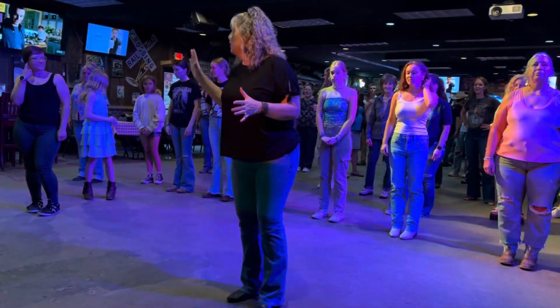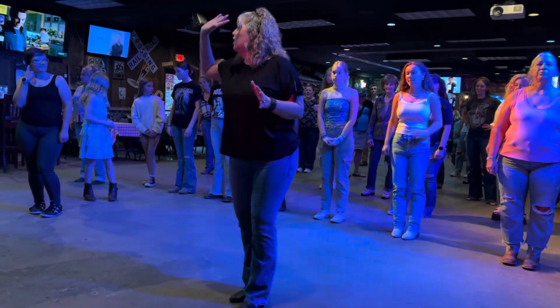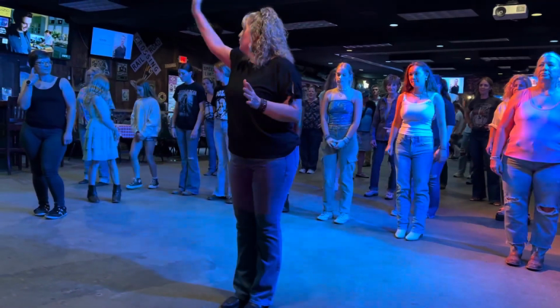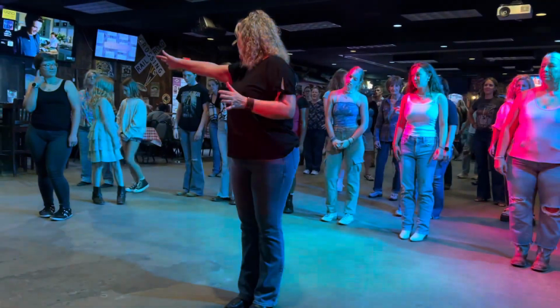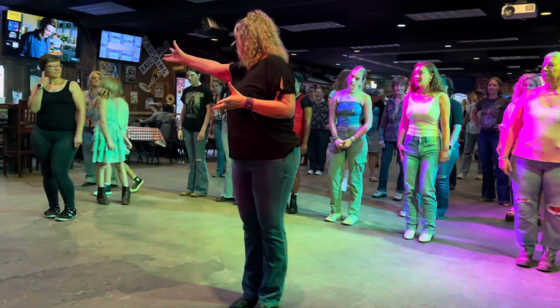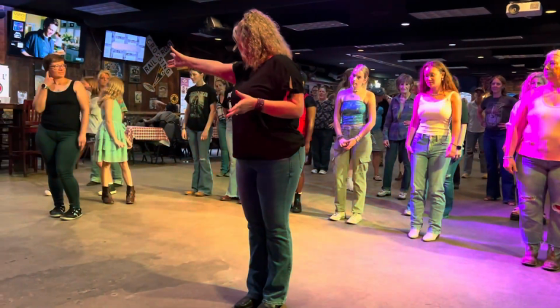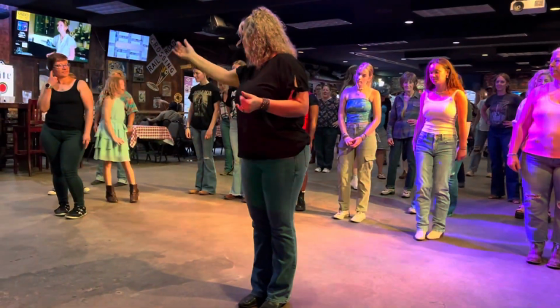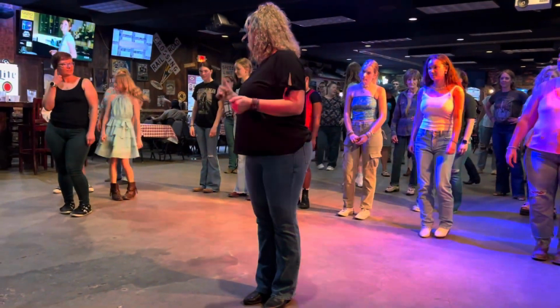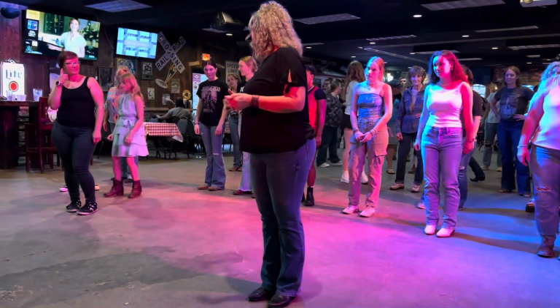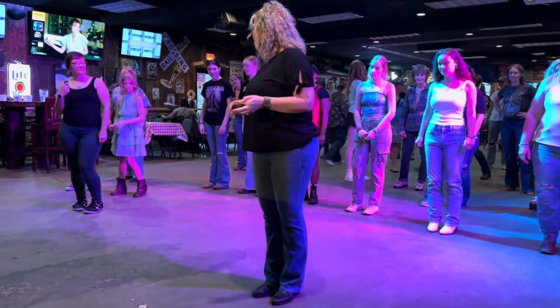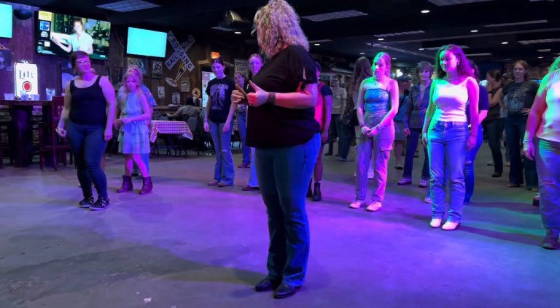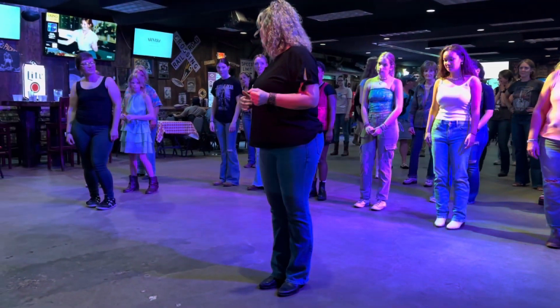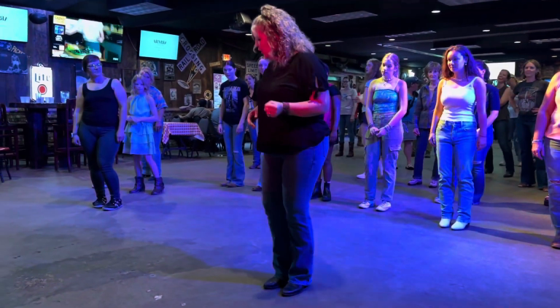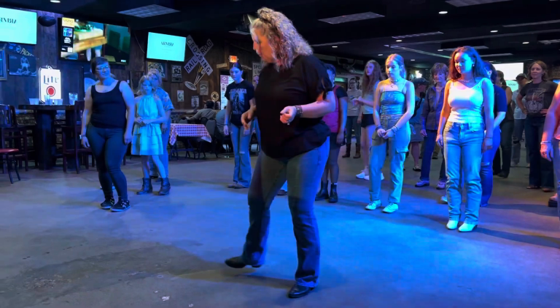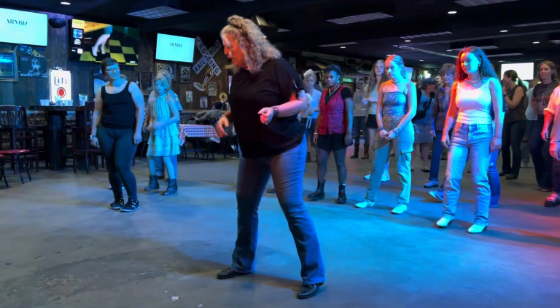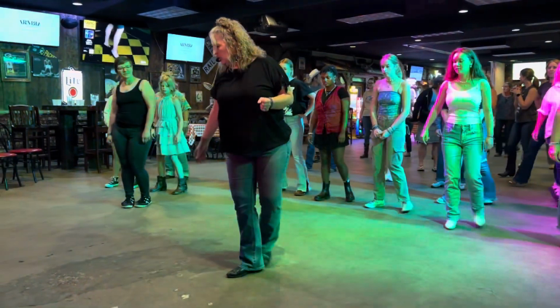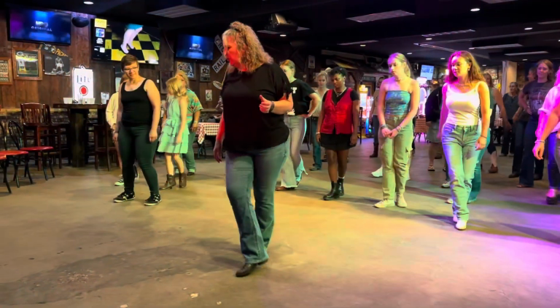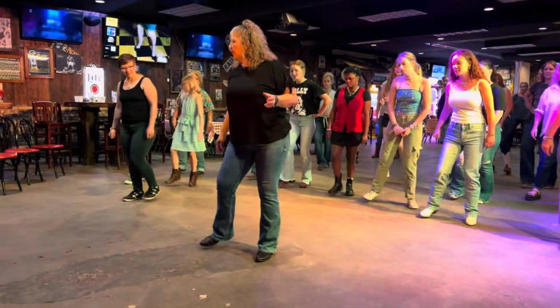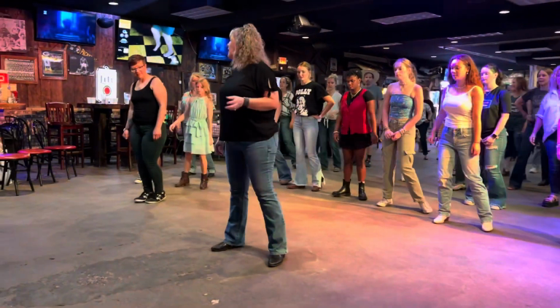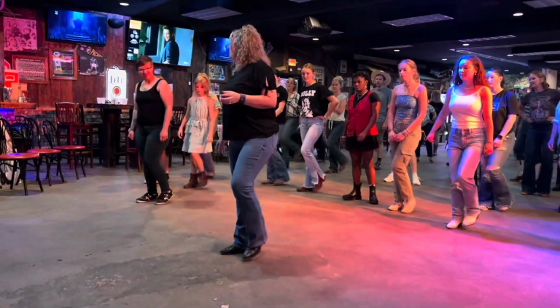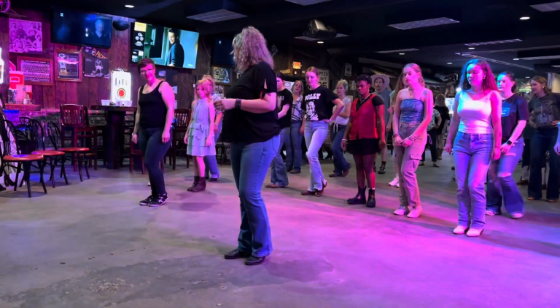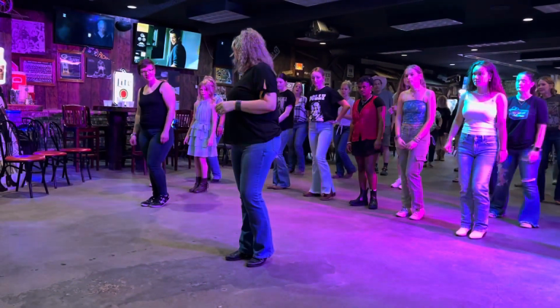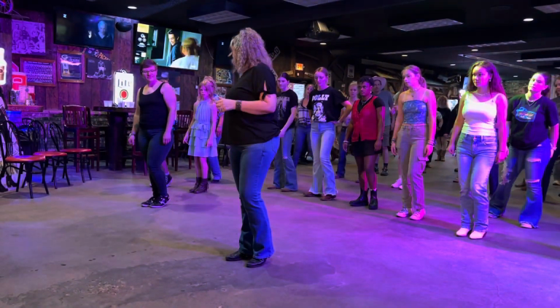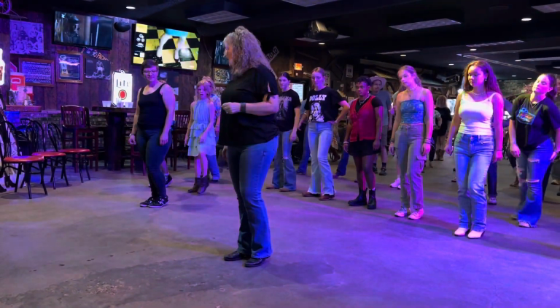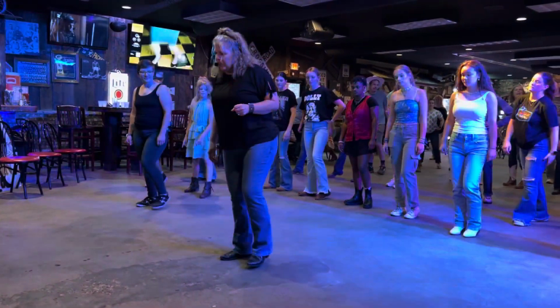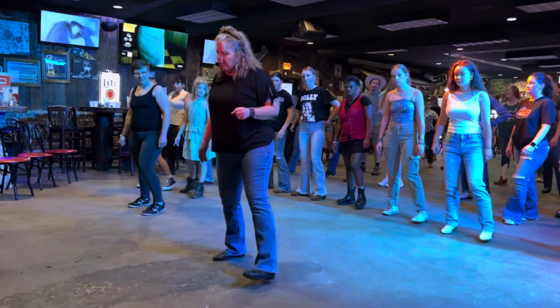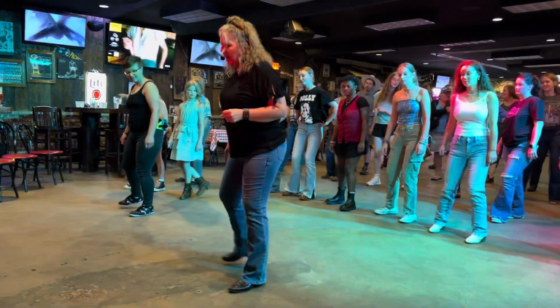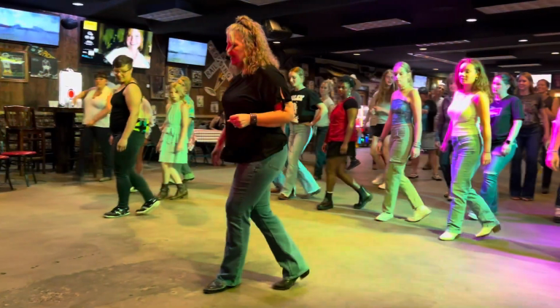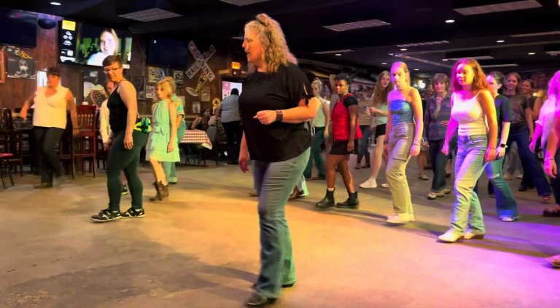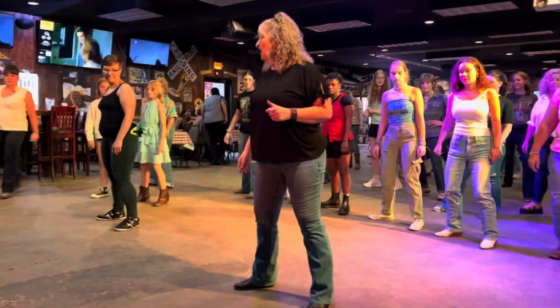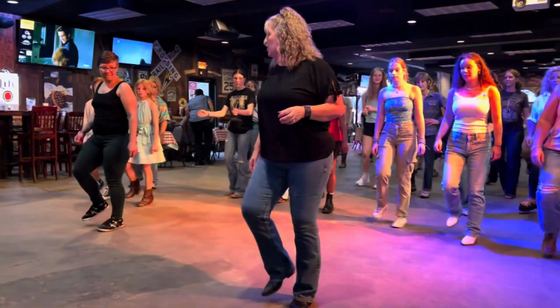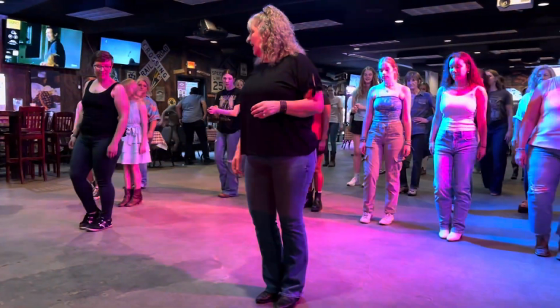So it's three steps: you're going to touch, you're going to step behind on two. You're going to step one, two, three, touch on four, go back to the left, step on five, six, seven, touch on eight.